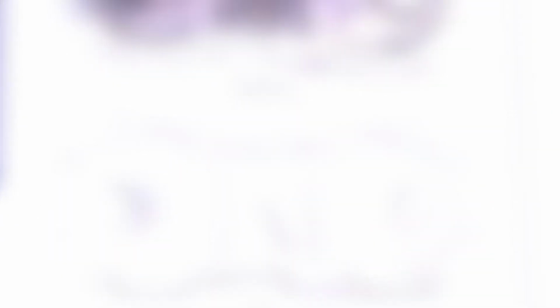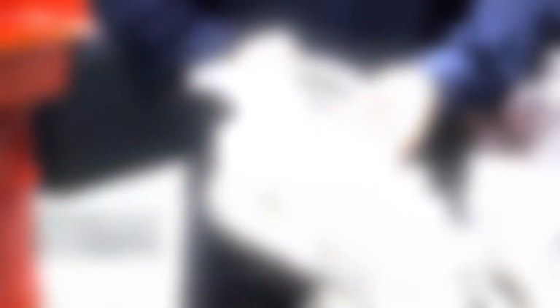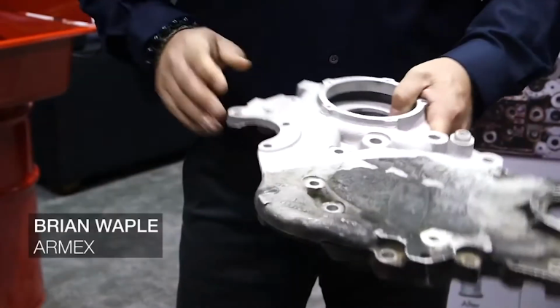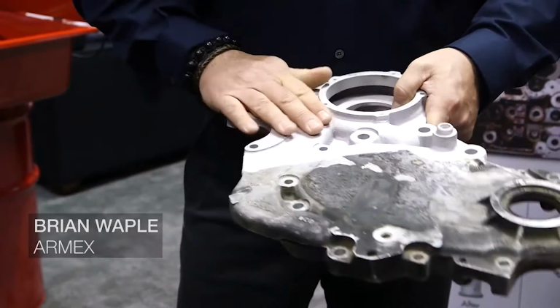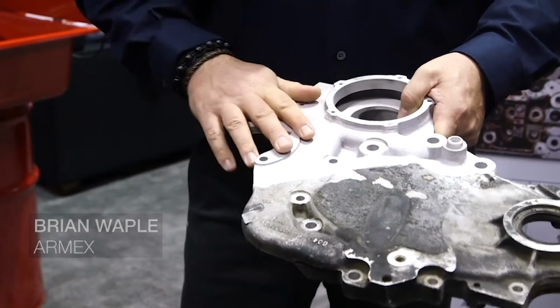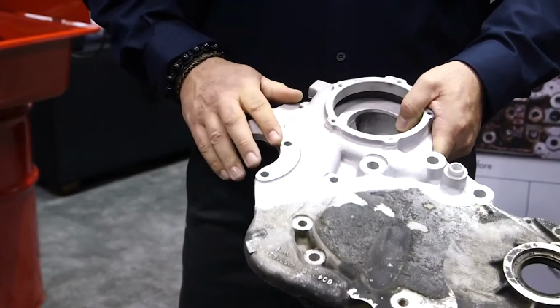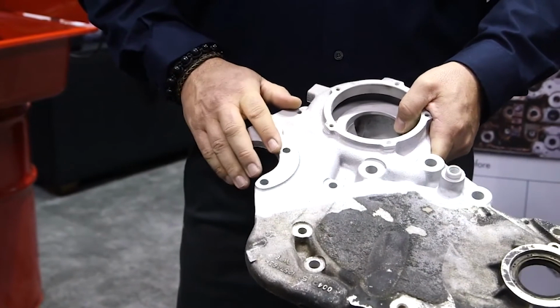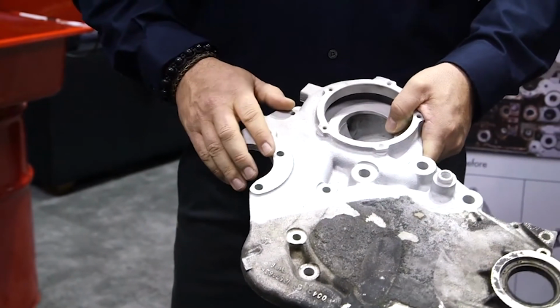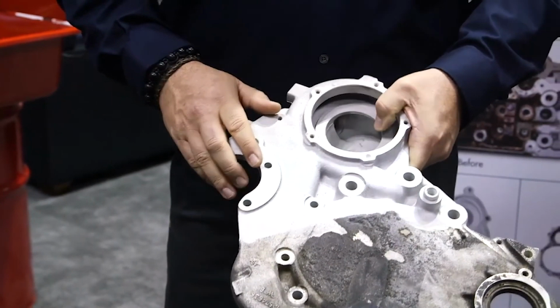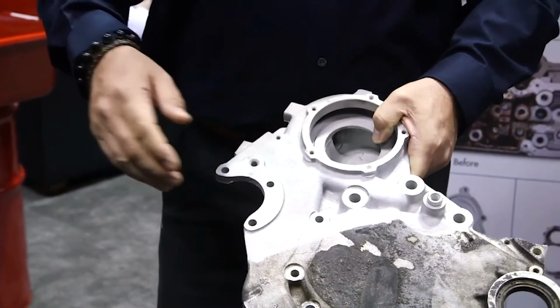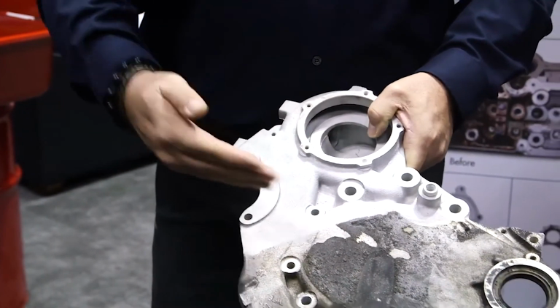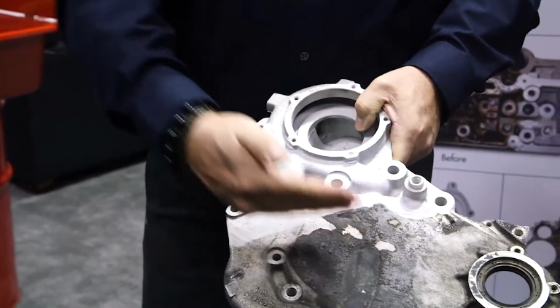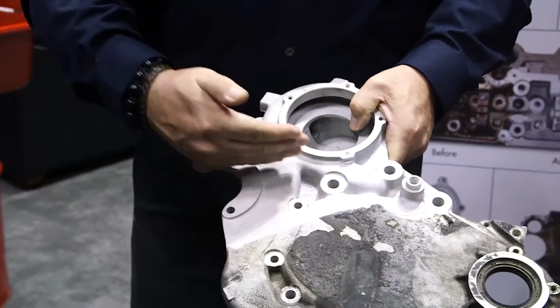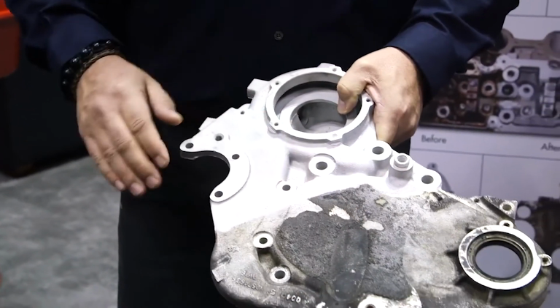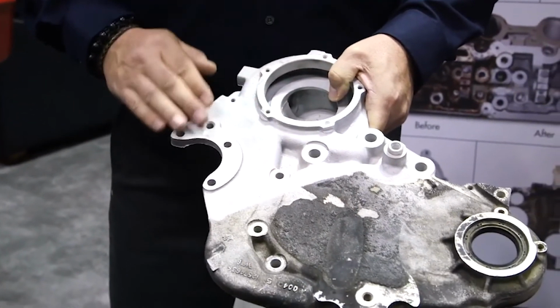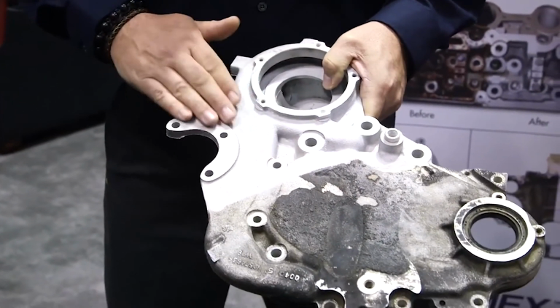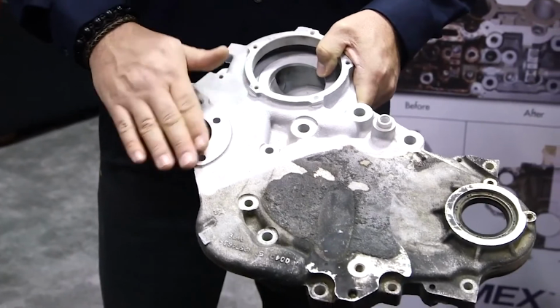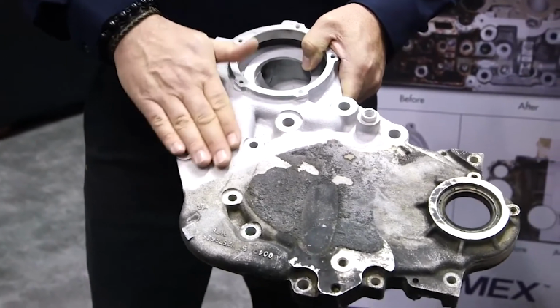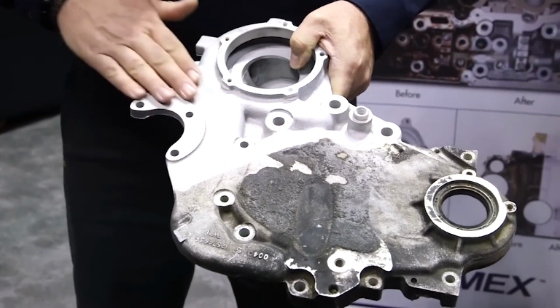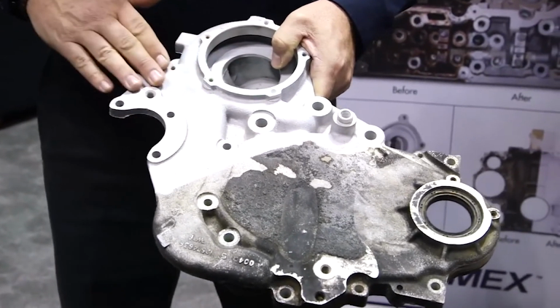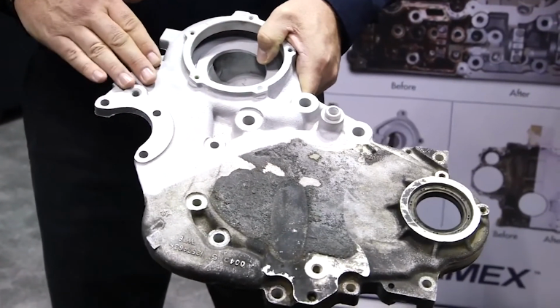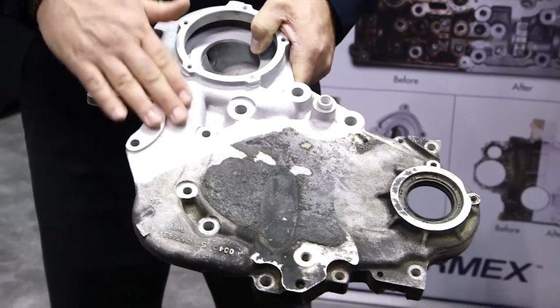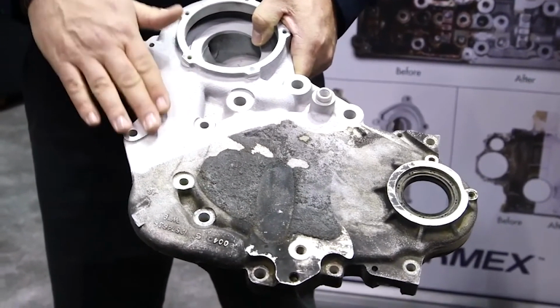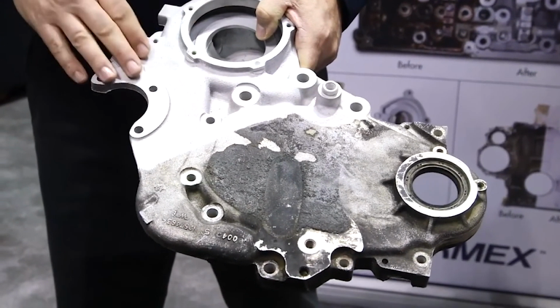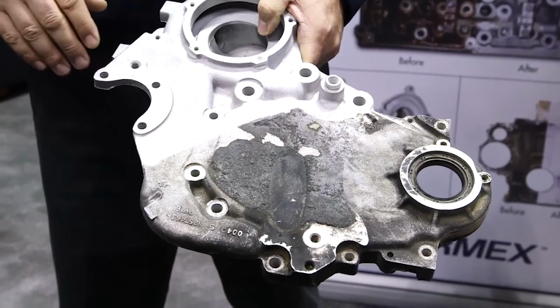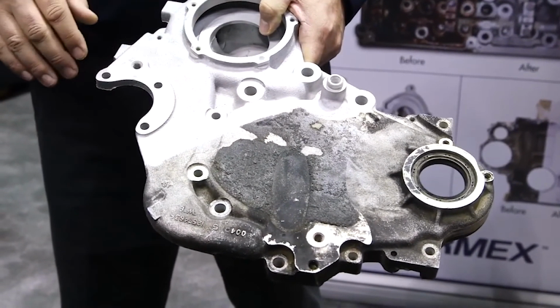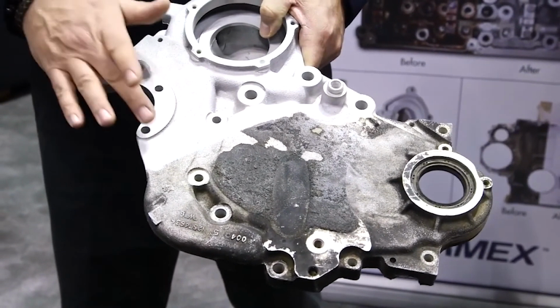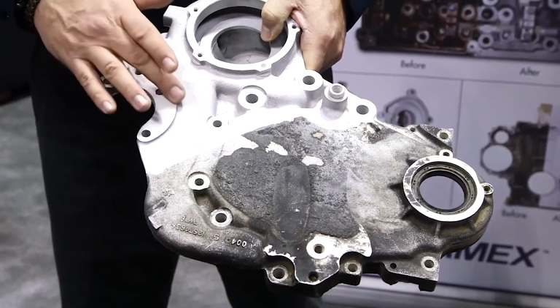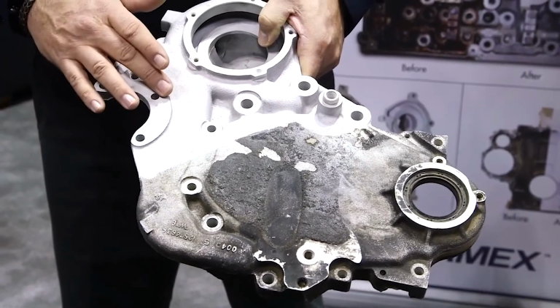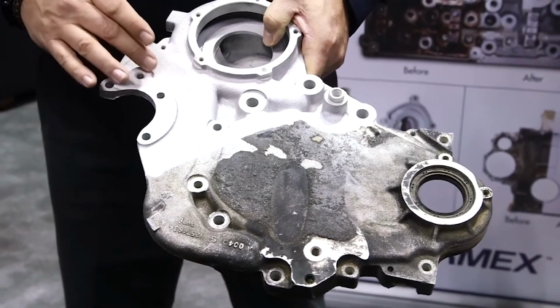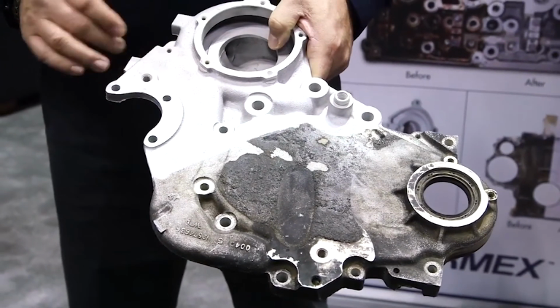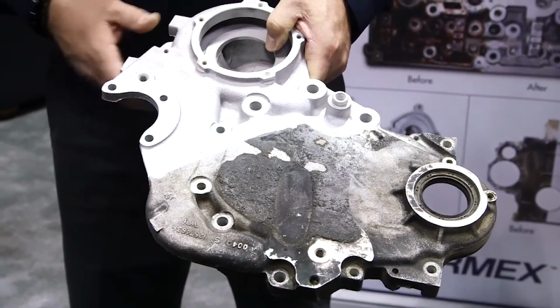This is an aluminum part which was blasted with Armex. You can see the before and after here, and how Armex was able to take the surface back to its original look and feel, all without putting a profile or damaging the surface.